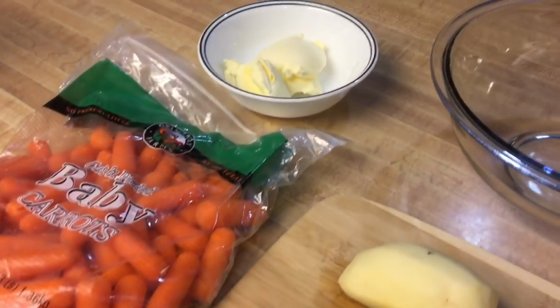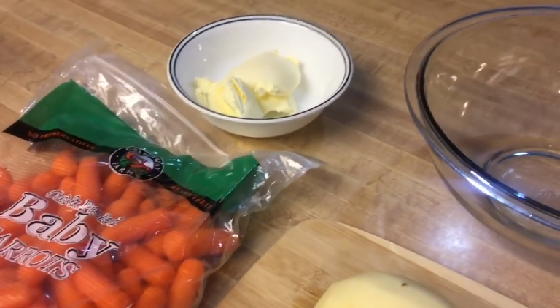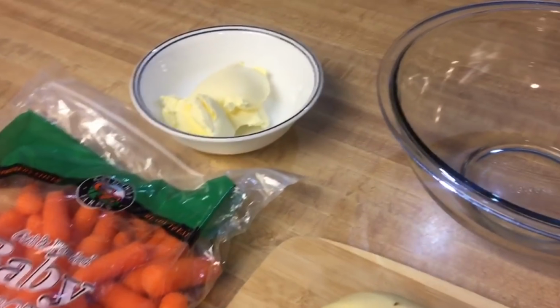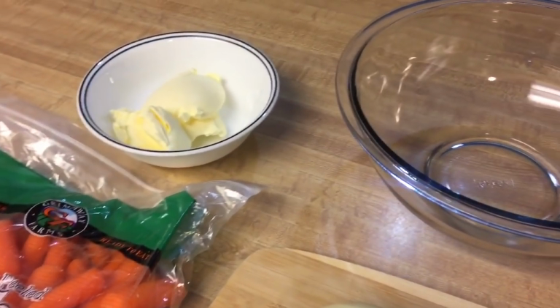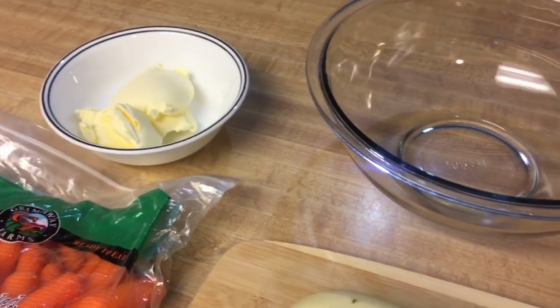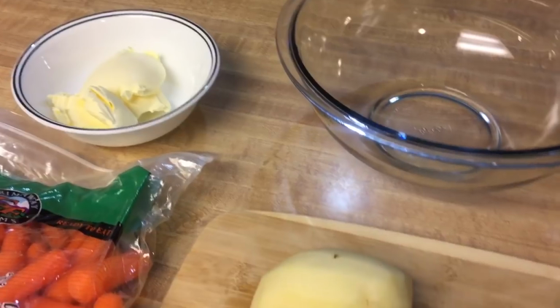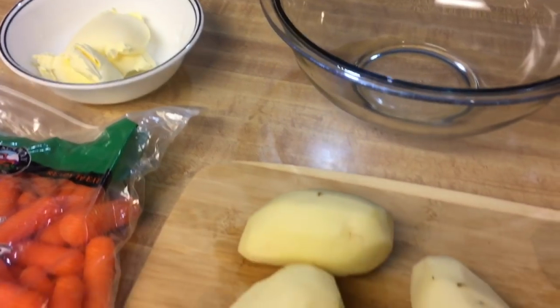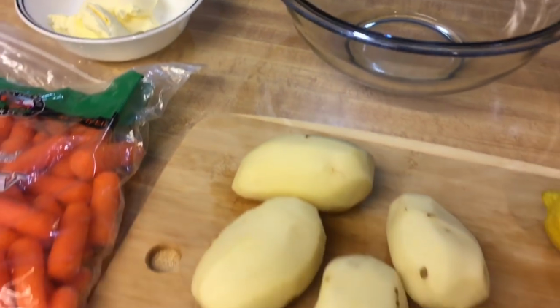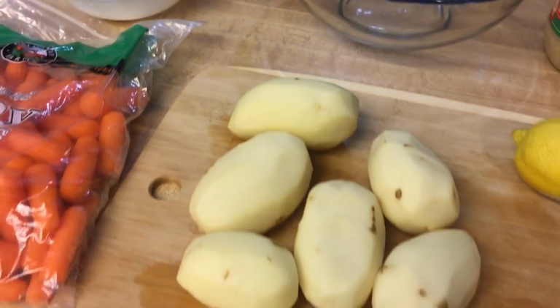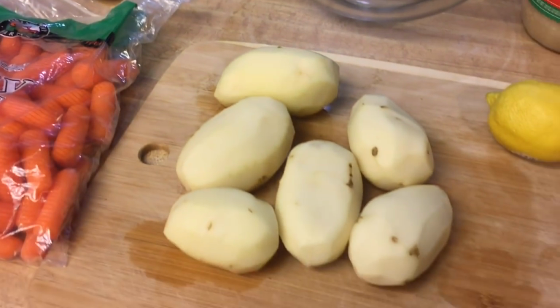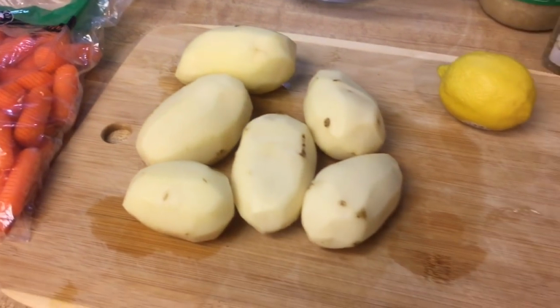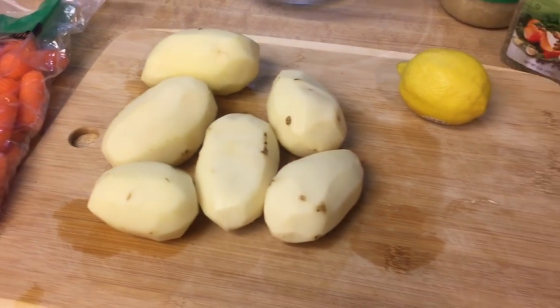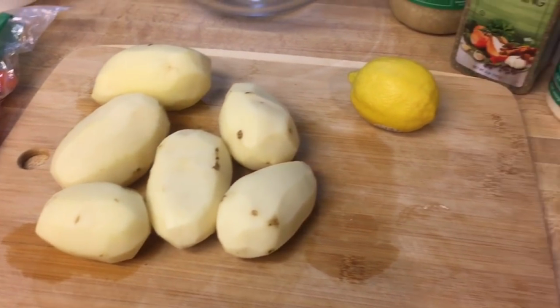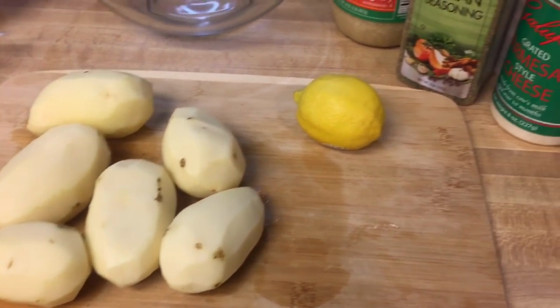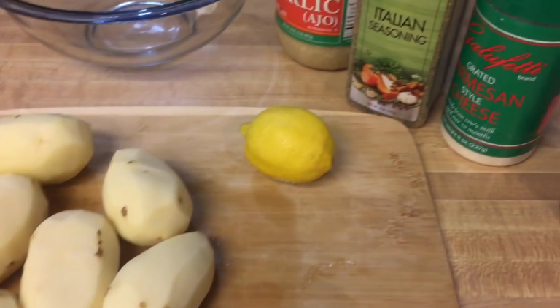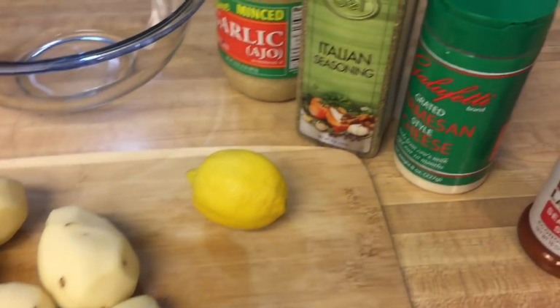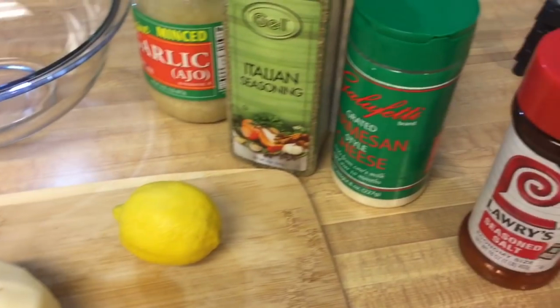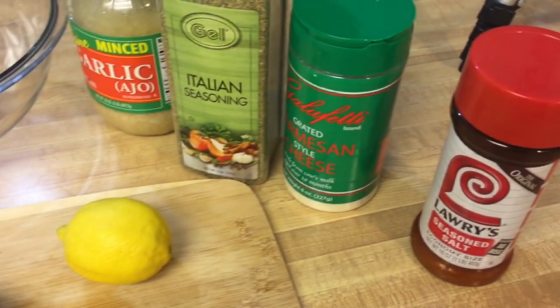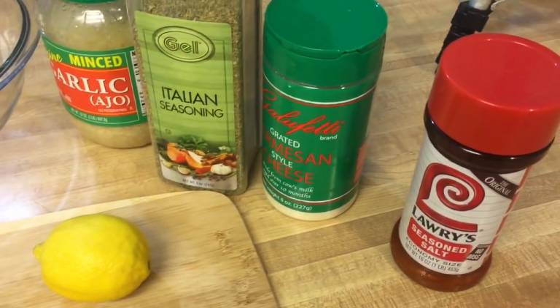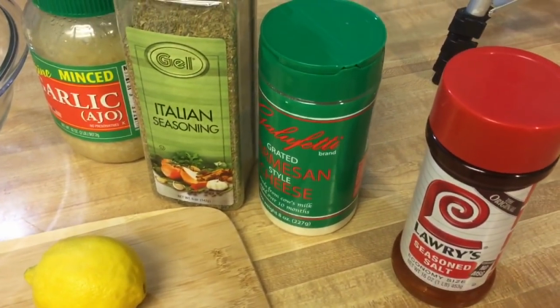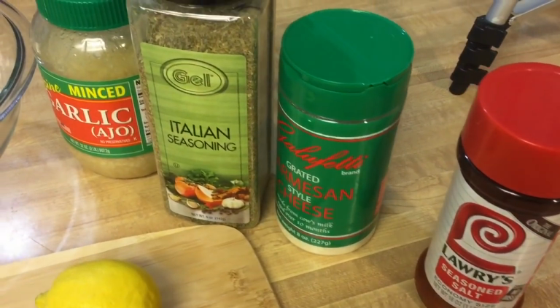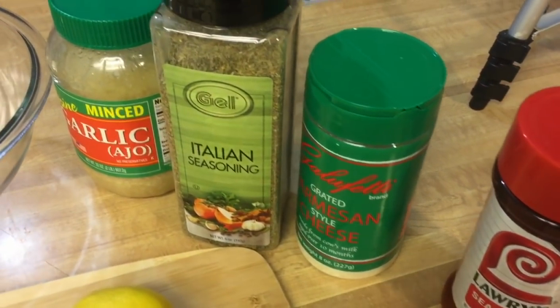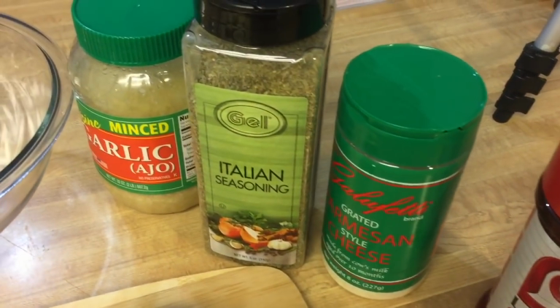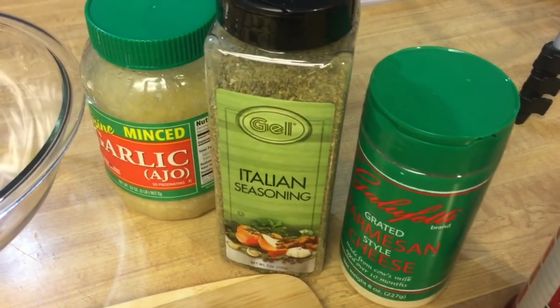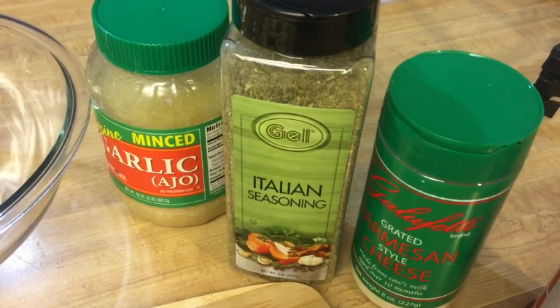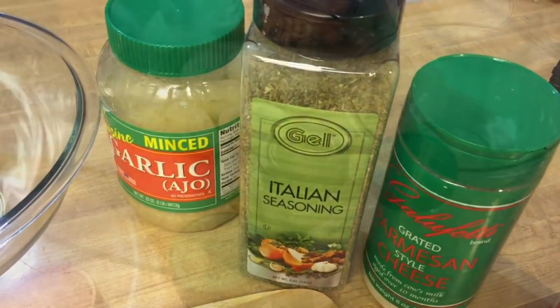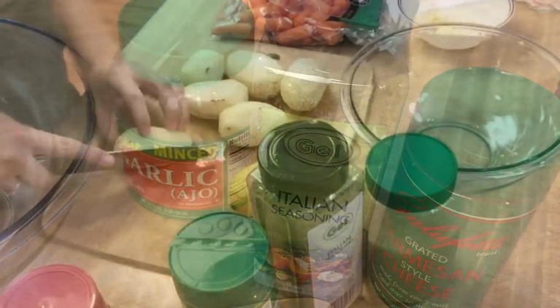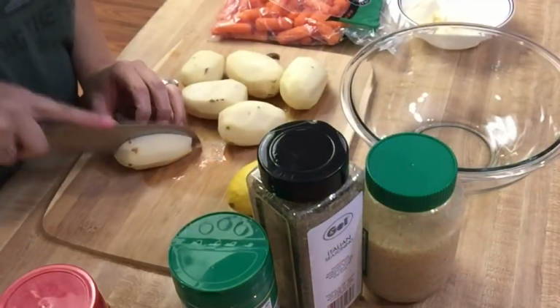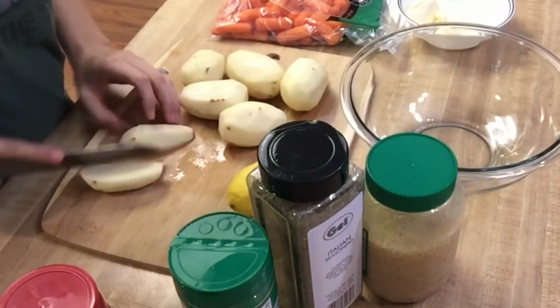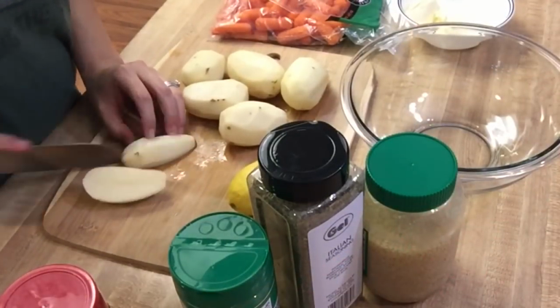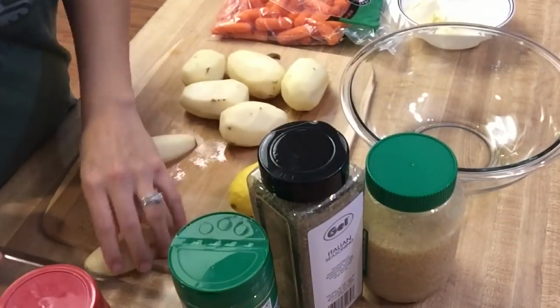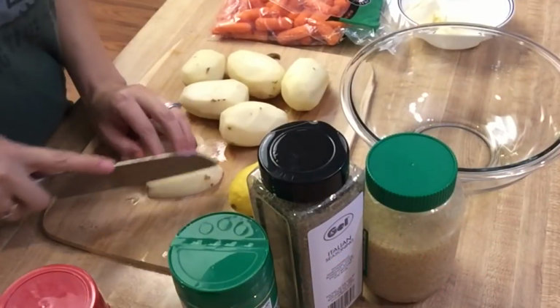So this is what you're gonna need for this recipe. I have some baby carrots, 4 tablespoons of butter or margarine, 6 potatoes, a lemon, and some spices. I got some minced garlic, Italian seasoning, parmesan cheese, and also some seasoning salt.